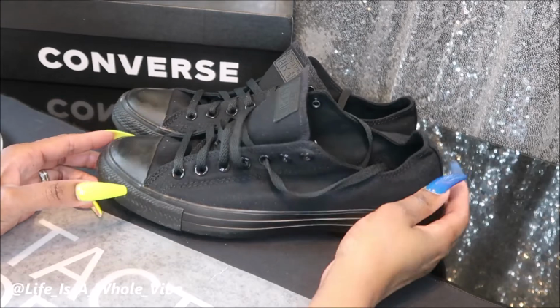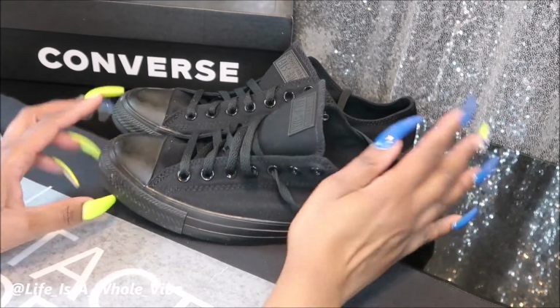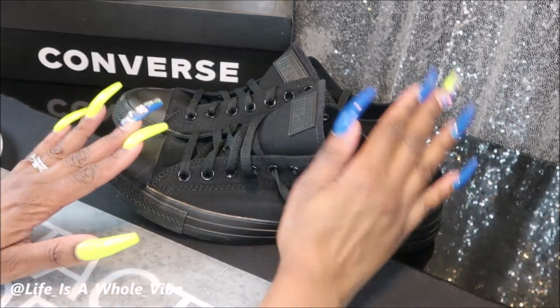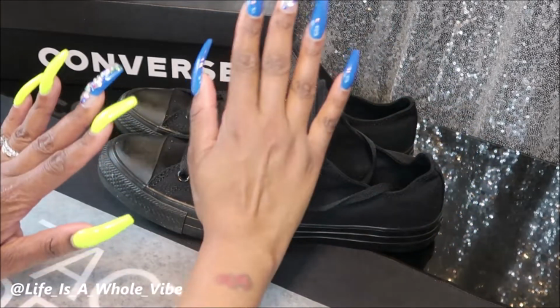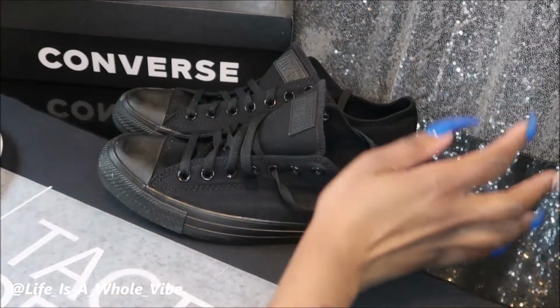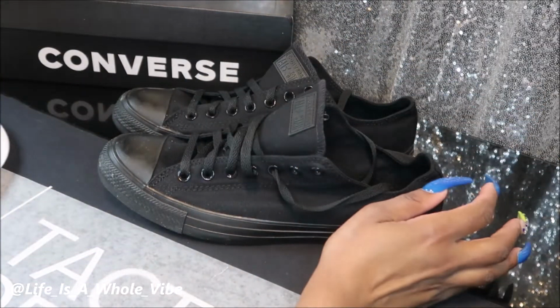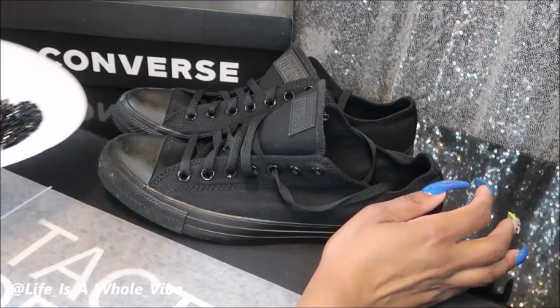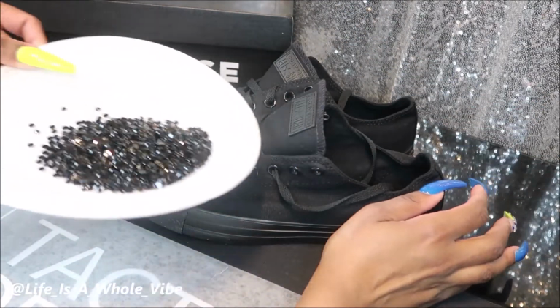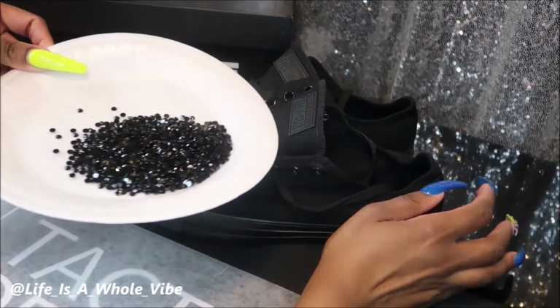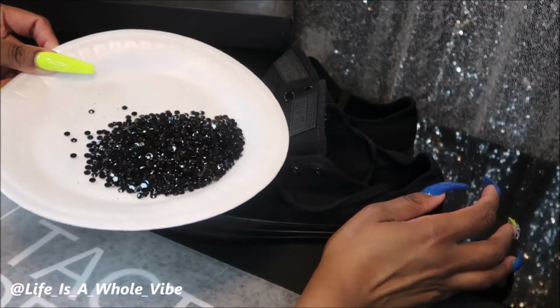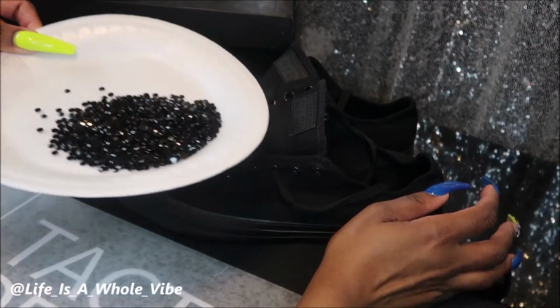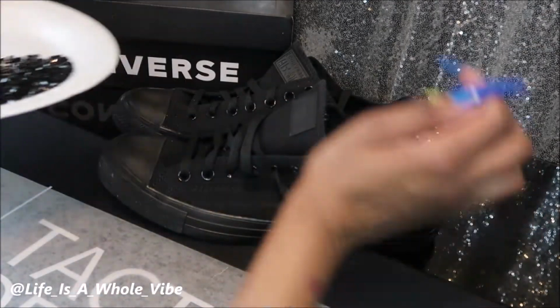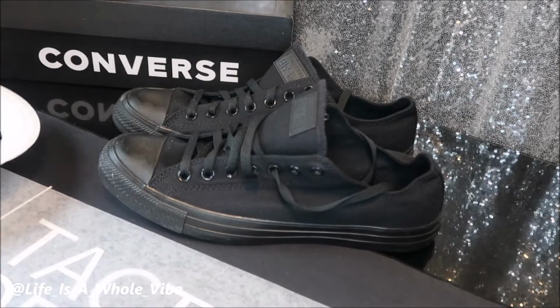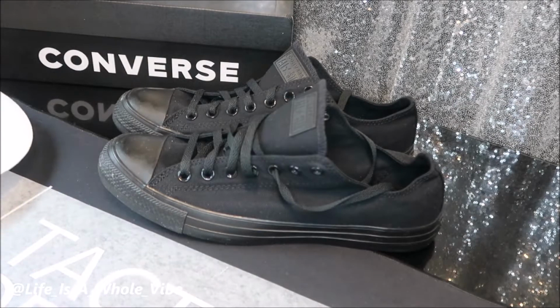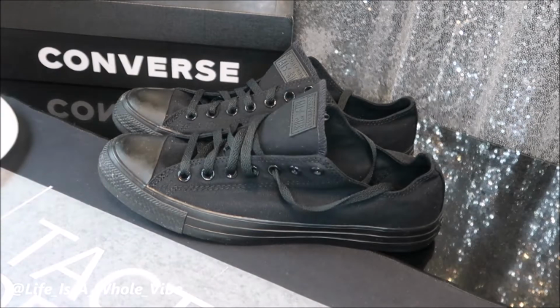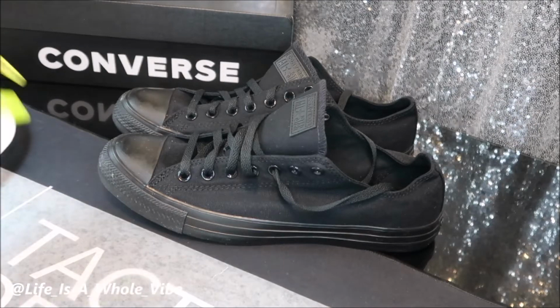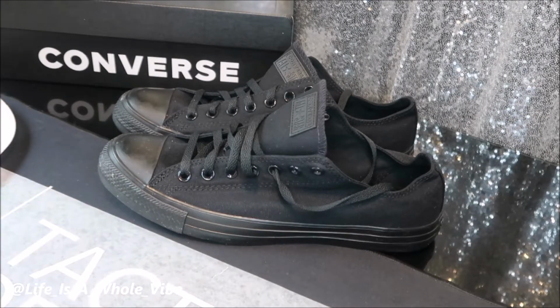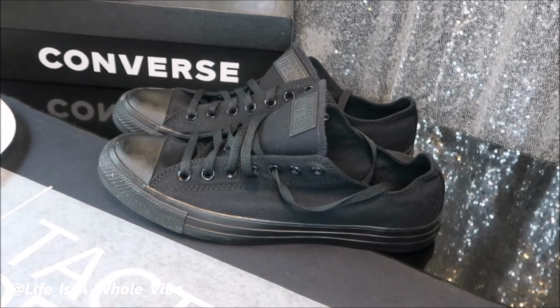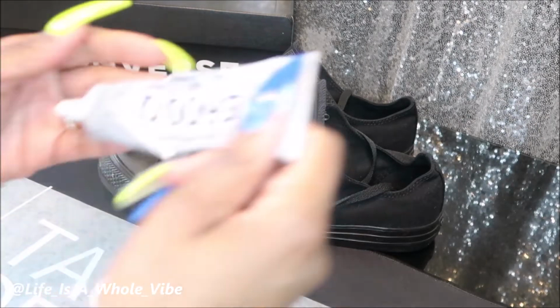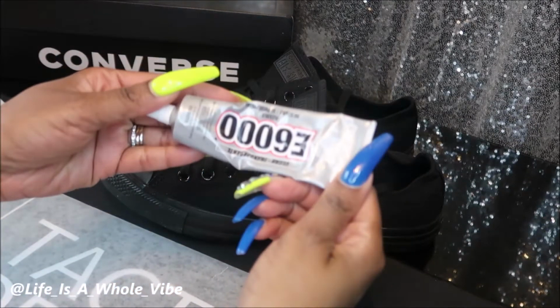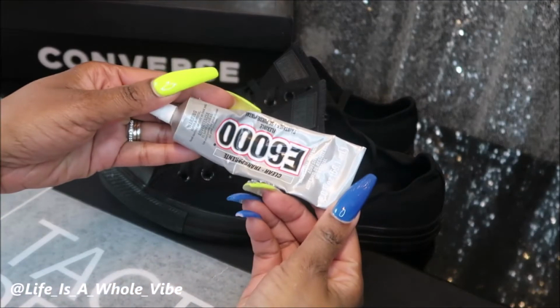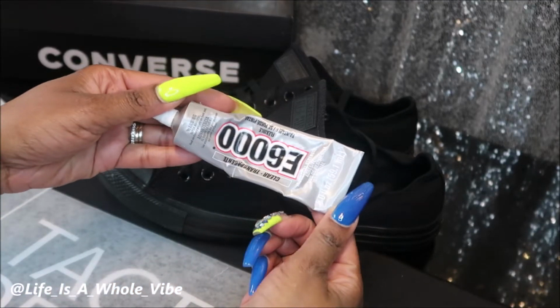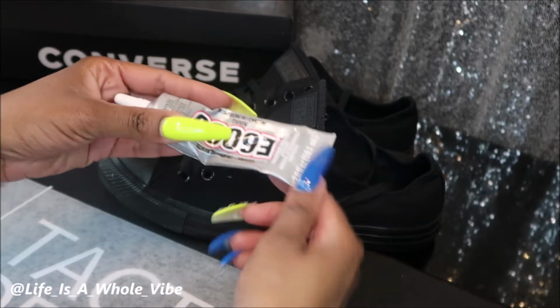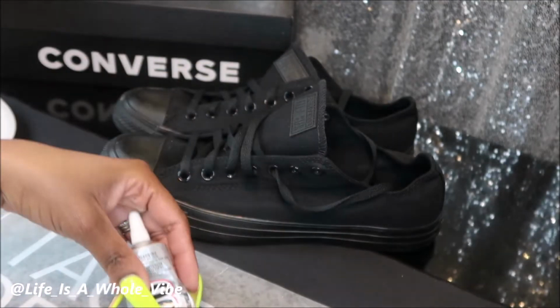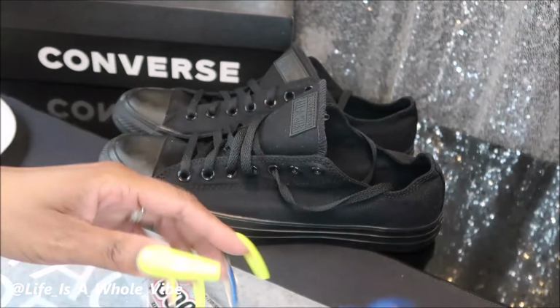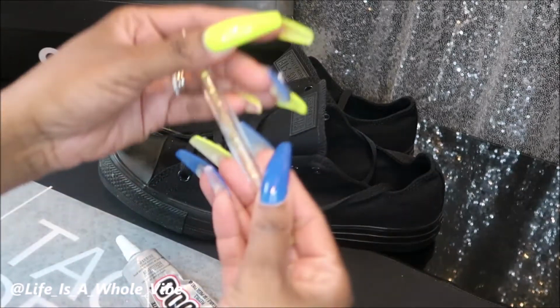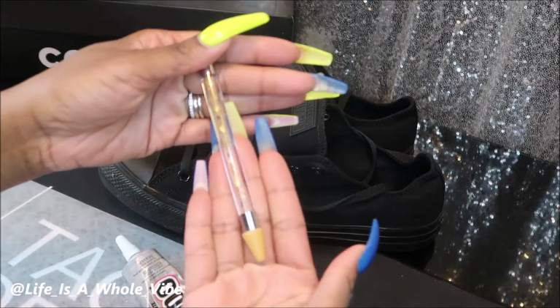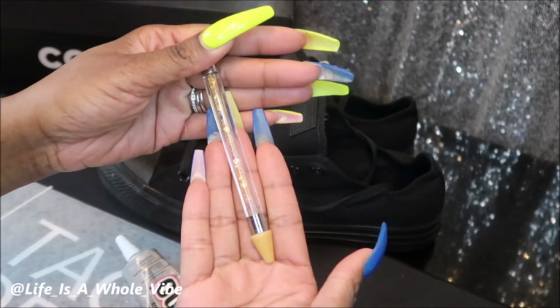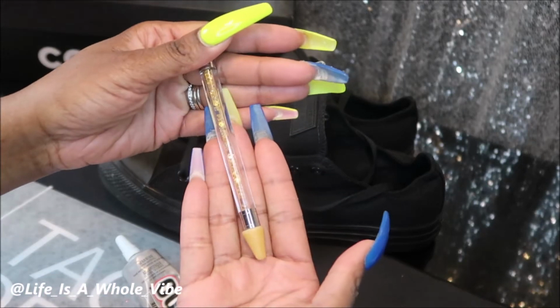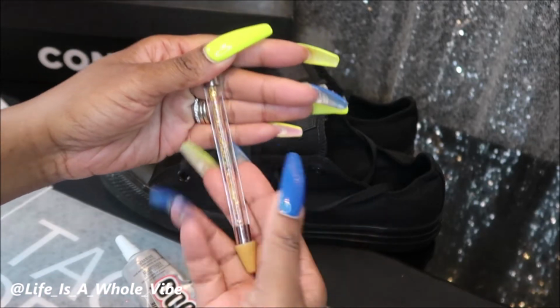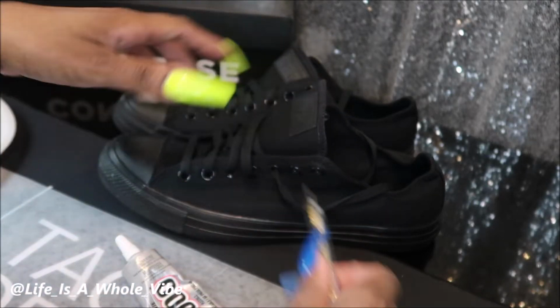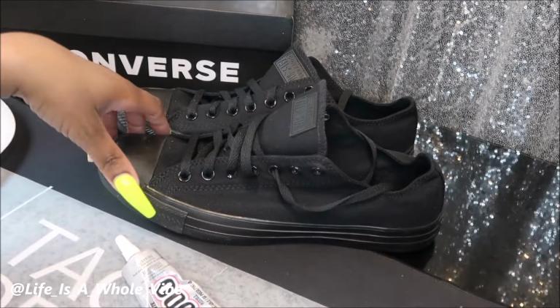So she just wants these to be all black rhinestones, which I have right here. I'm going to be using 5mm rhinestones, this E6000 glue, and a wax pick-up tool.